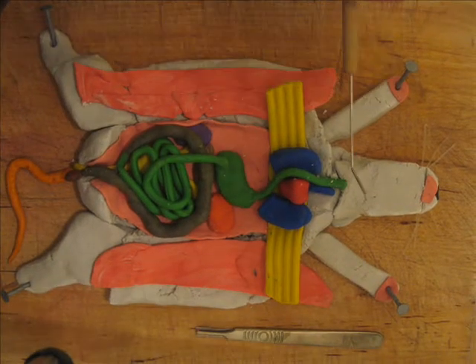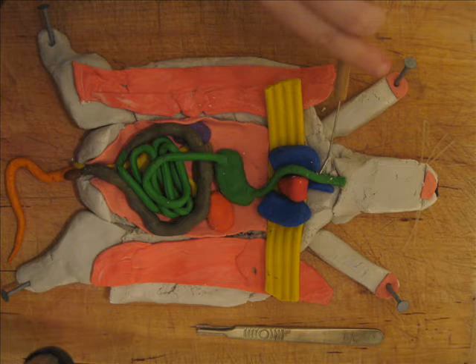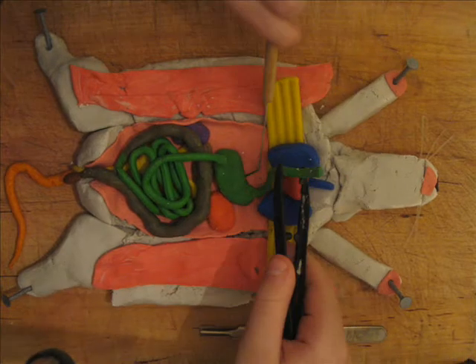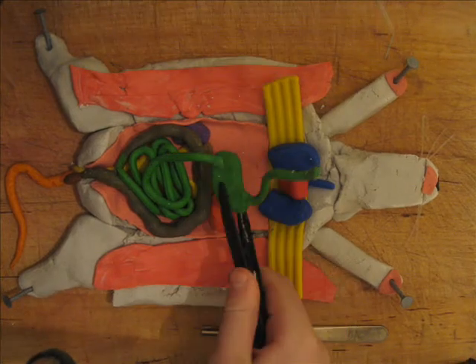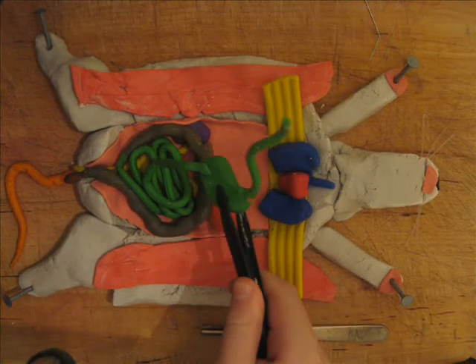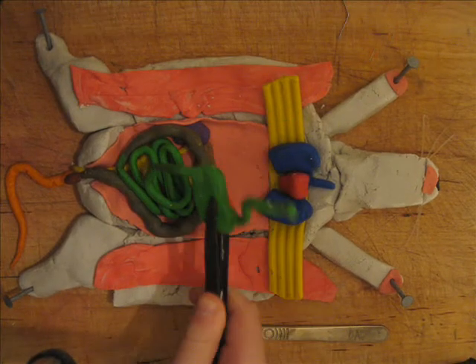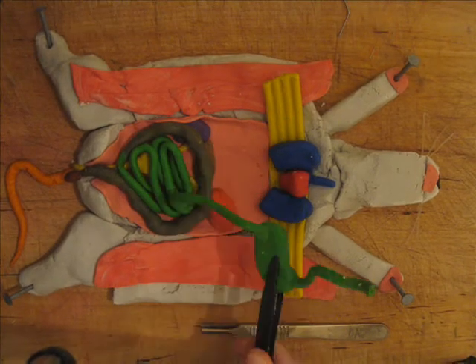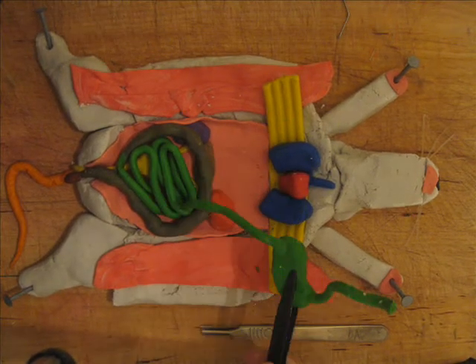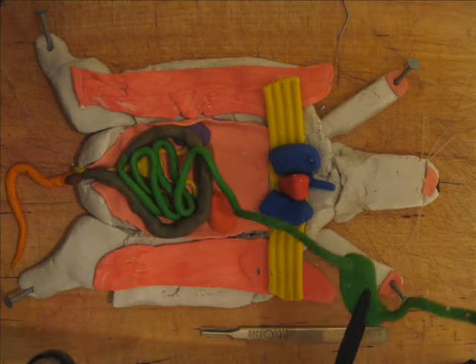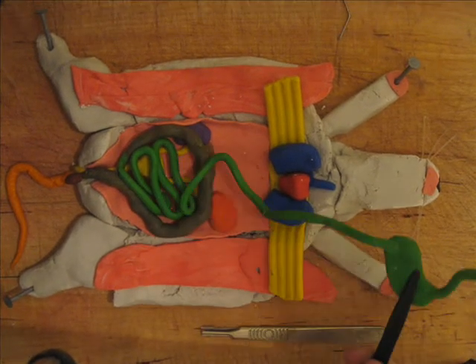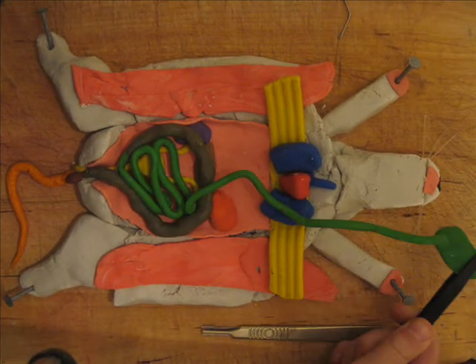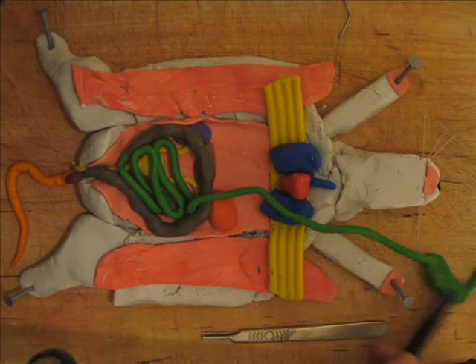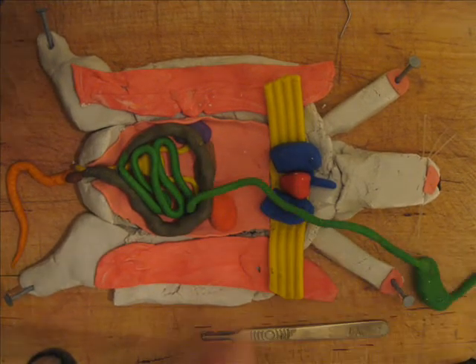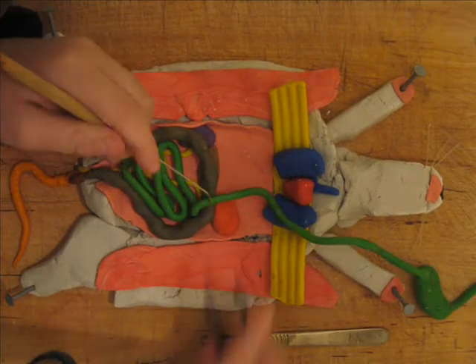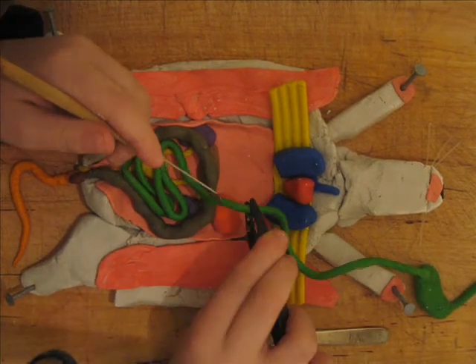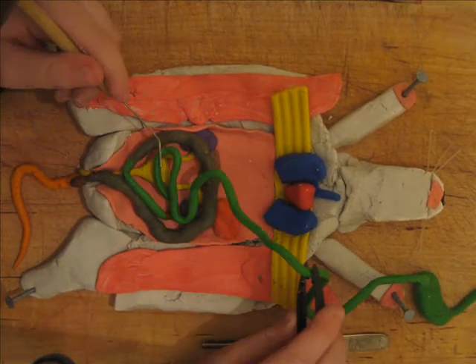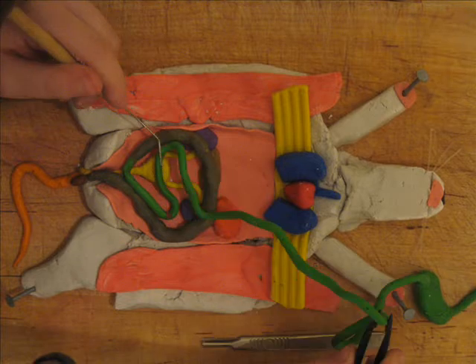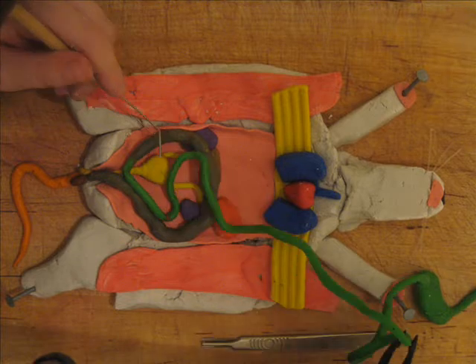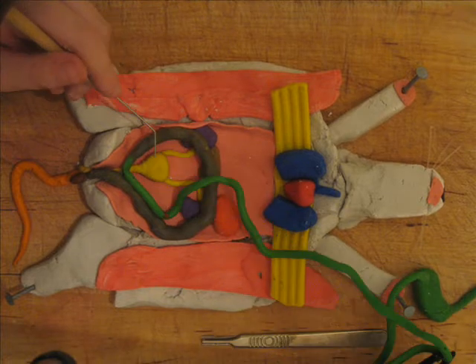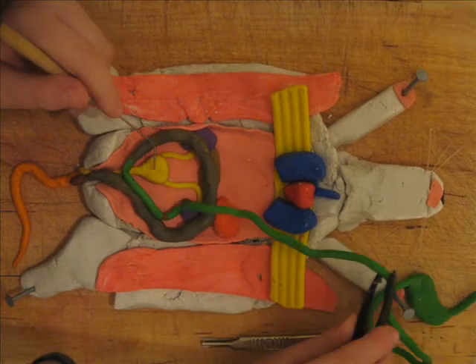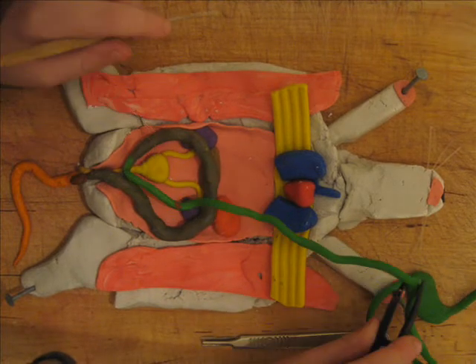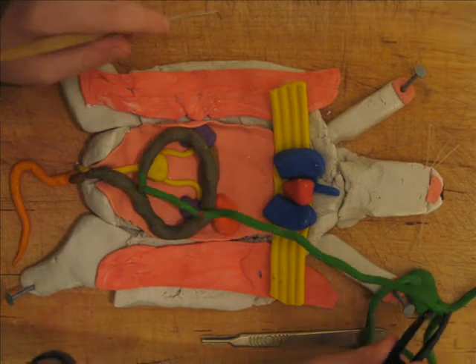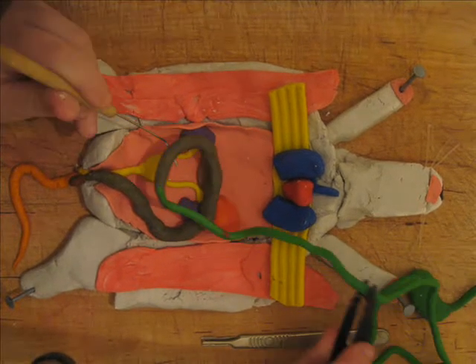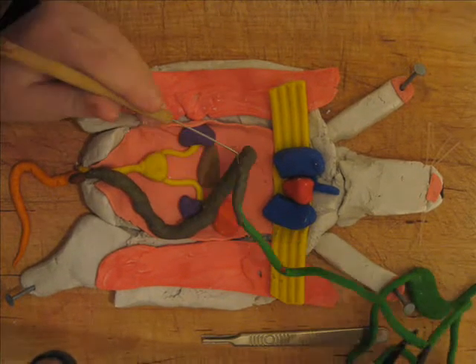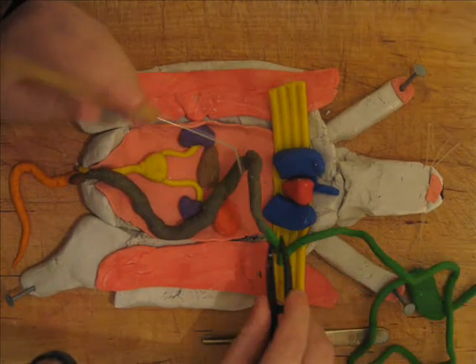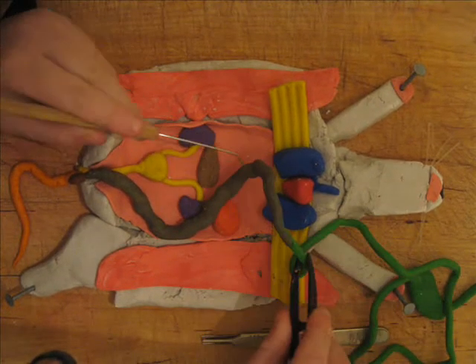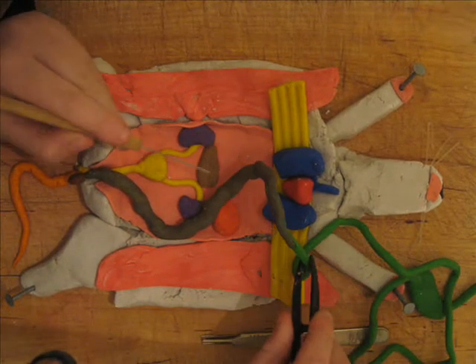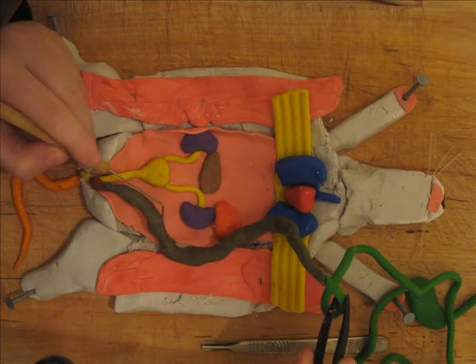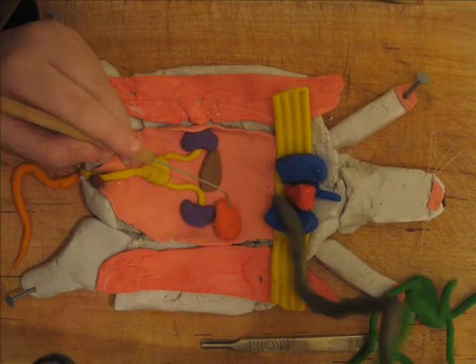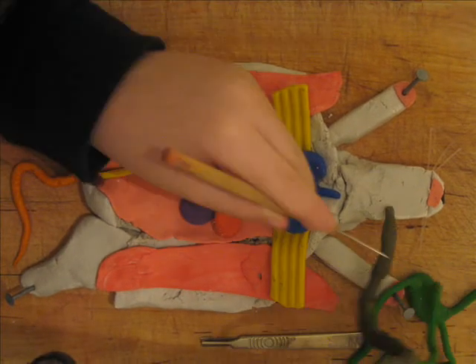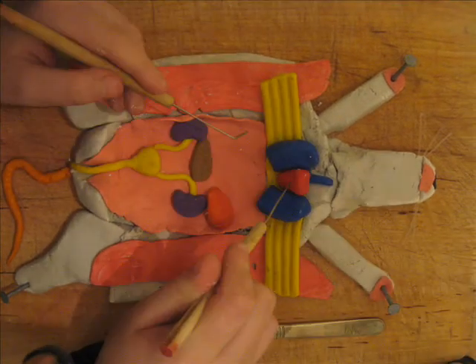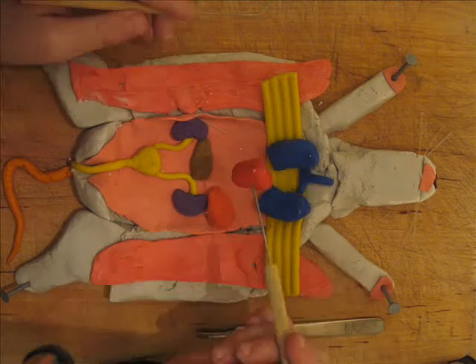There's the liver. And now we have the esophagus and the stomach, leading down to the small intestine. The small intestine is very long for the rat to digest all the rat food, and then it leads on to the large intestine. That's all very good.